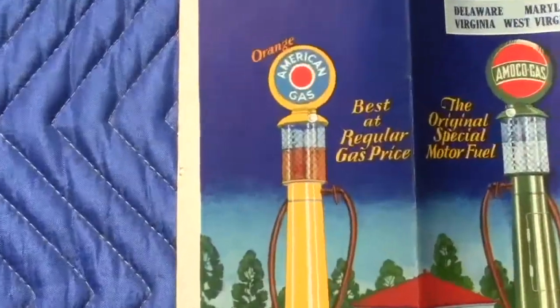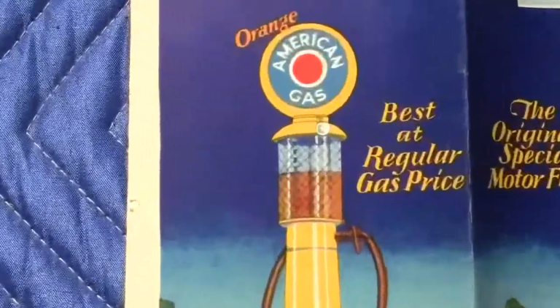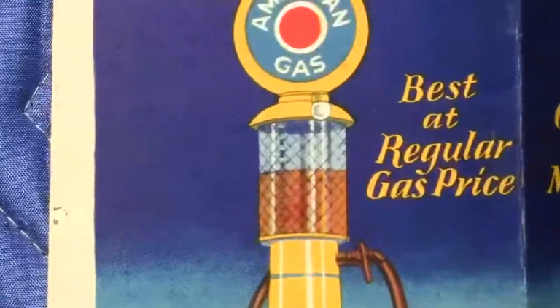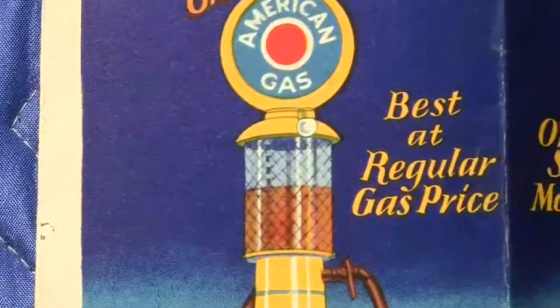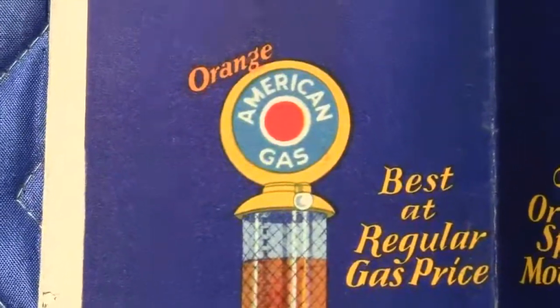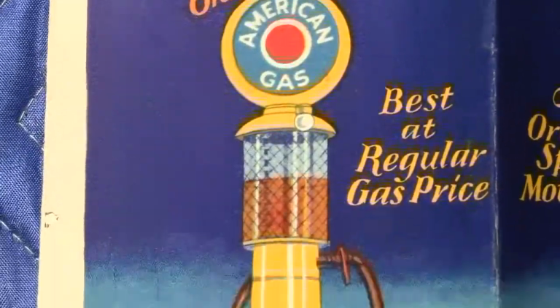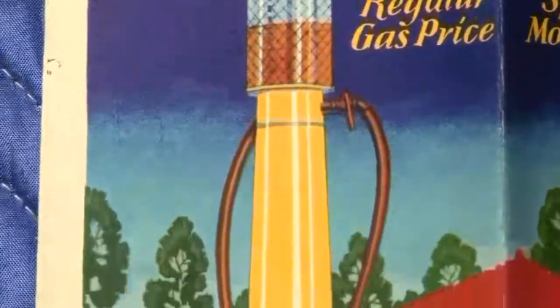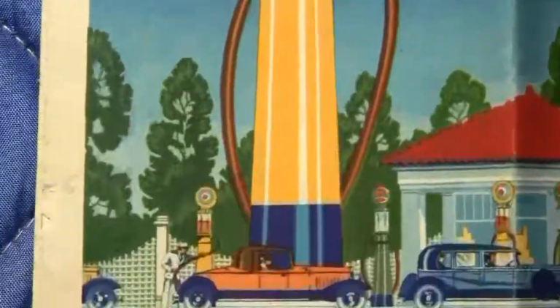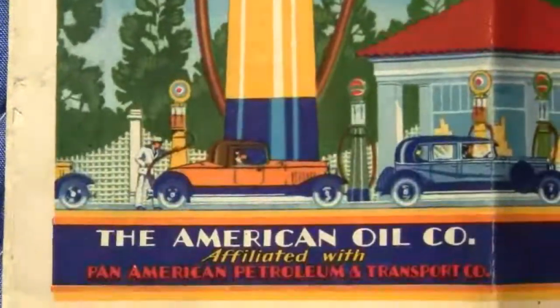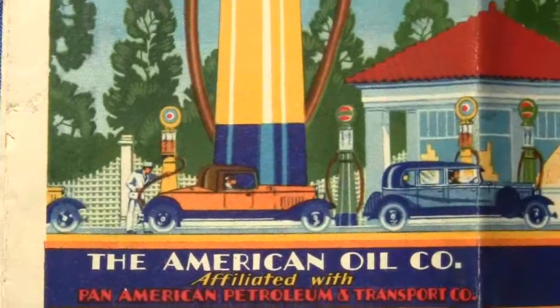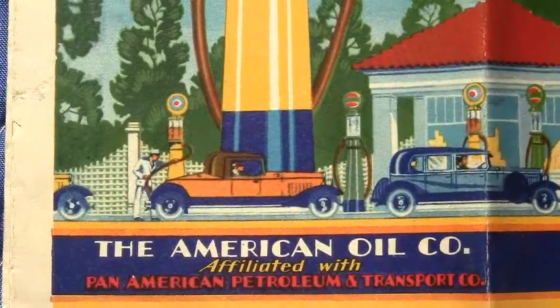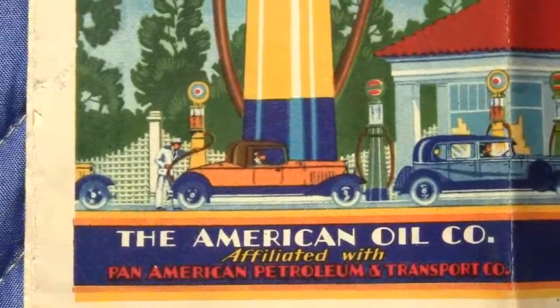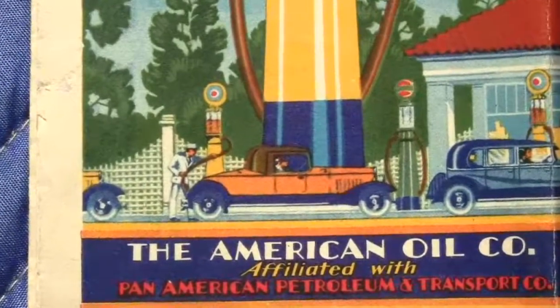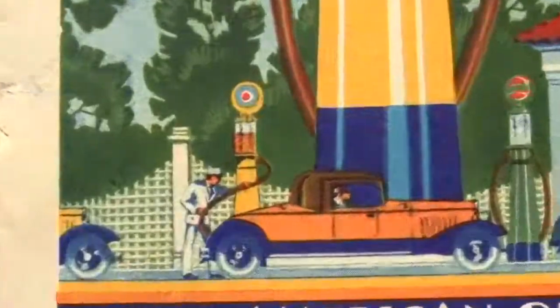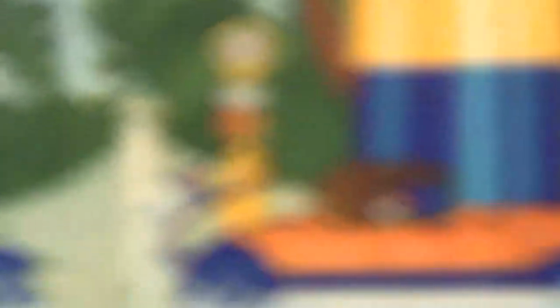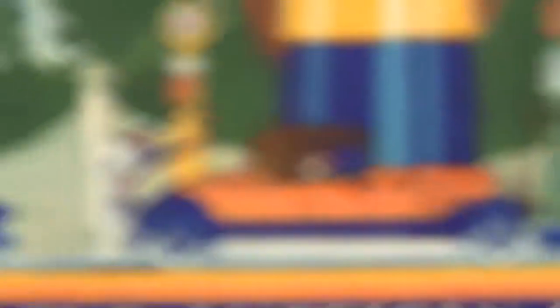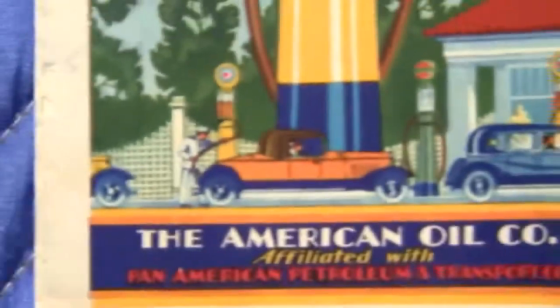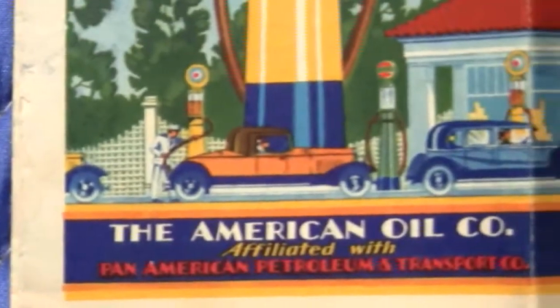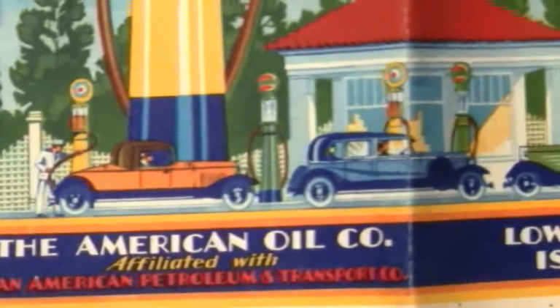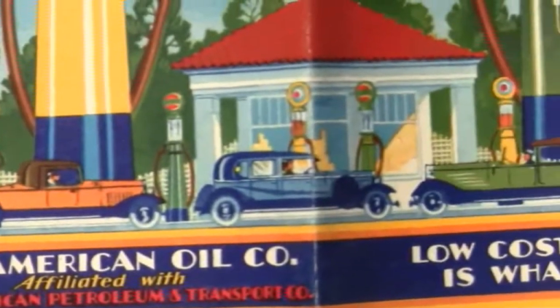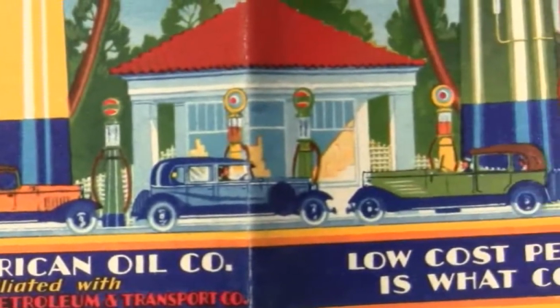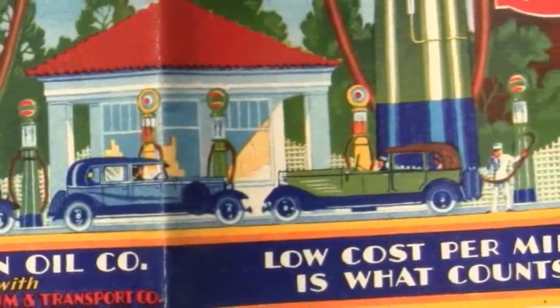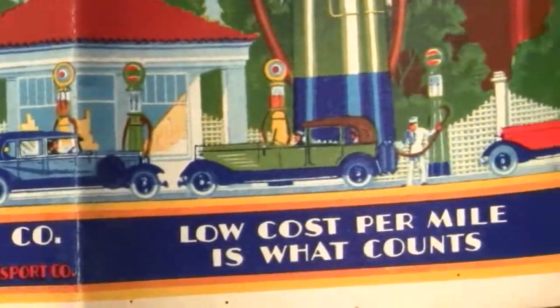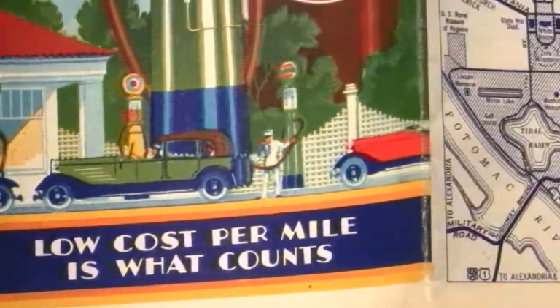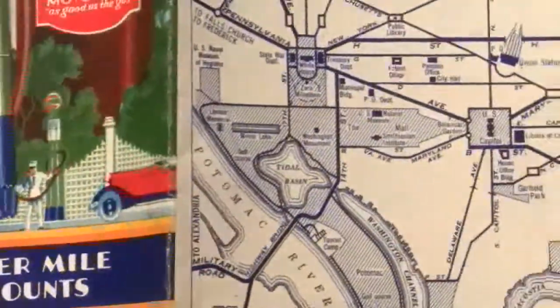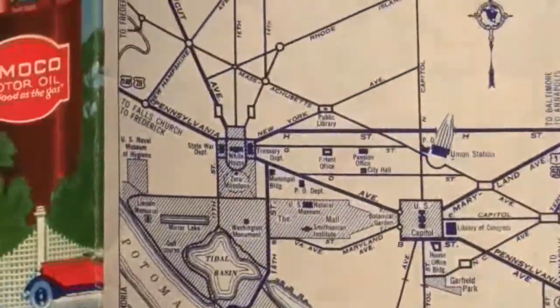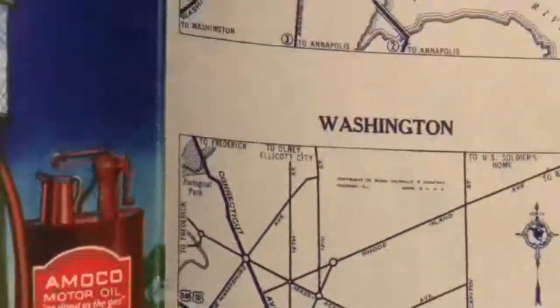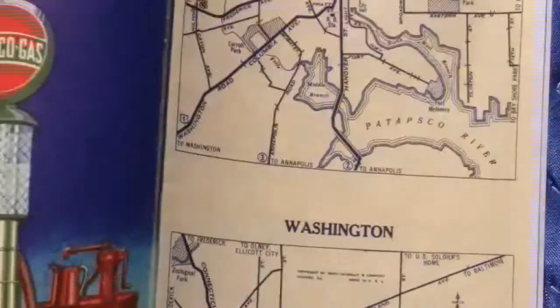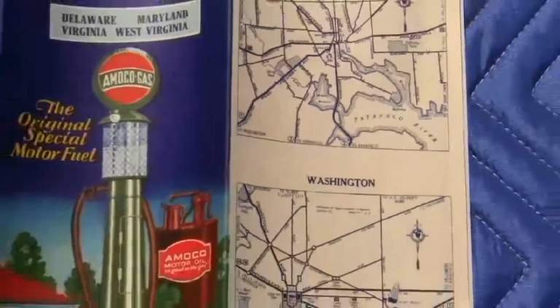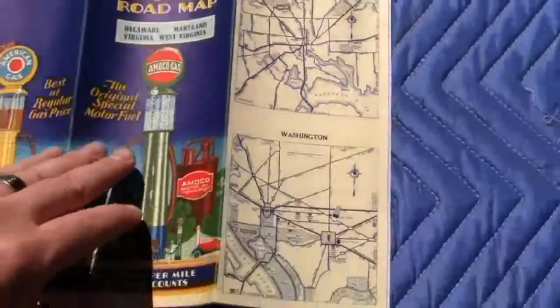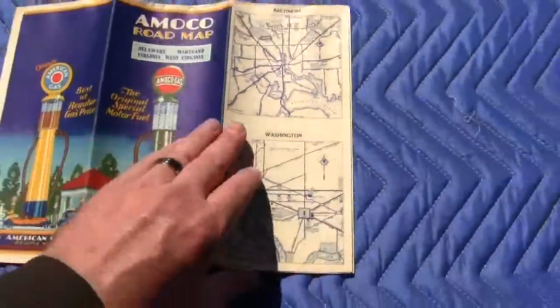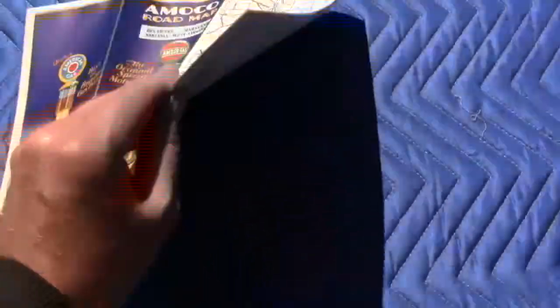You can see the visible gas on the other pump right there. It's got a gas station with a bunch of attendants and different cars. Really neat, really colorful. This is an original print — this is not a reprint.